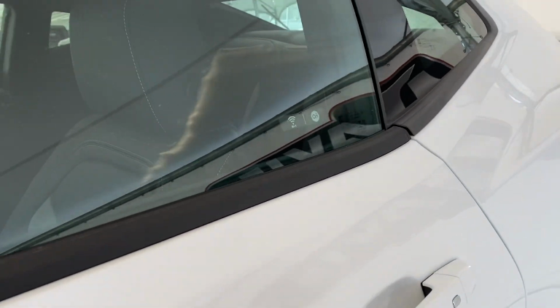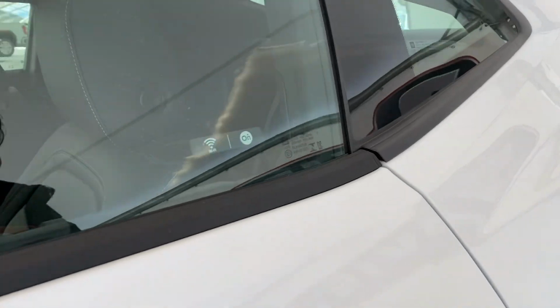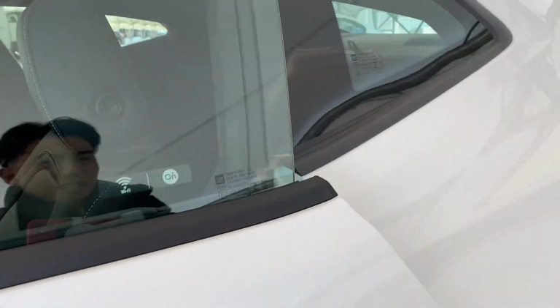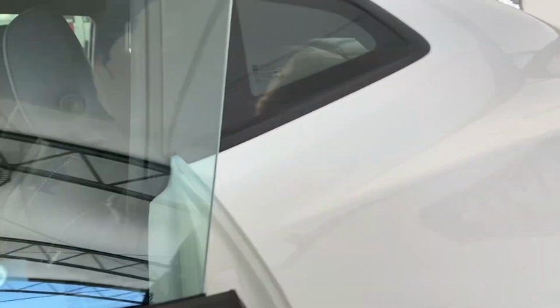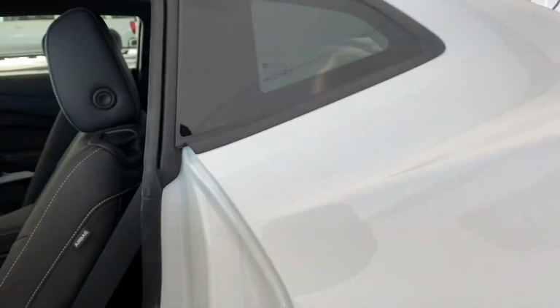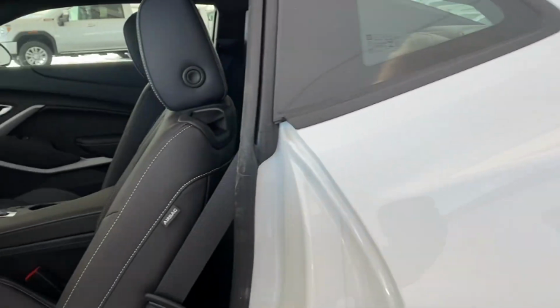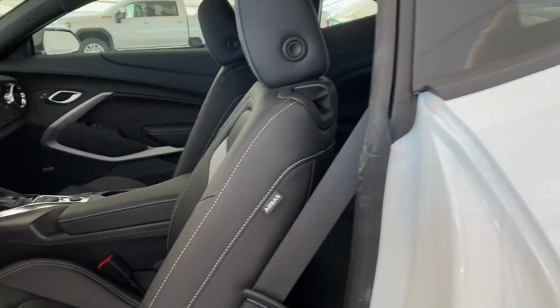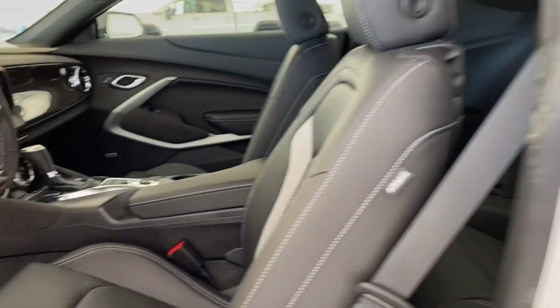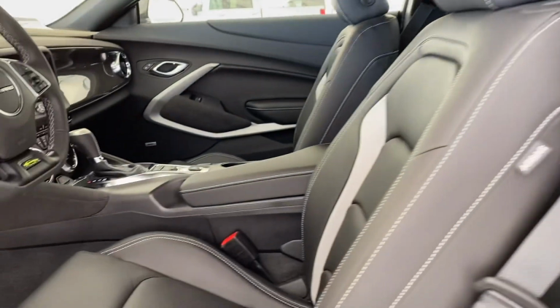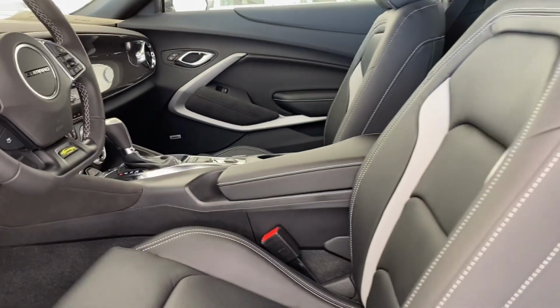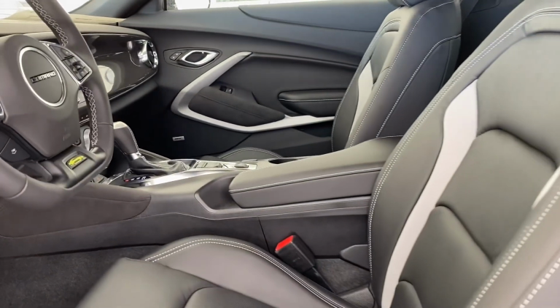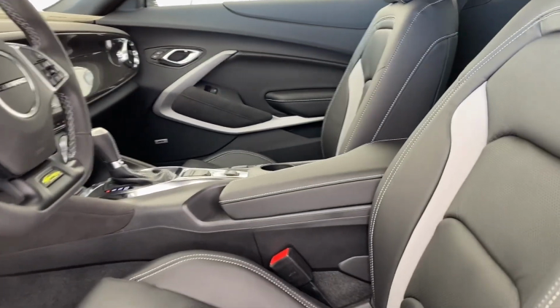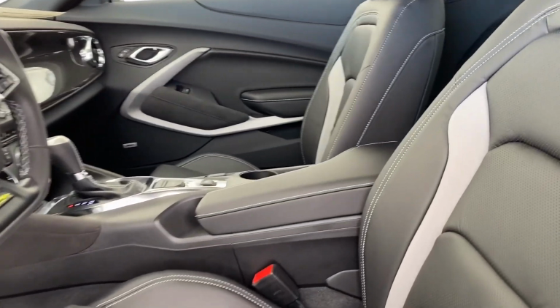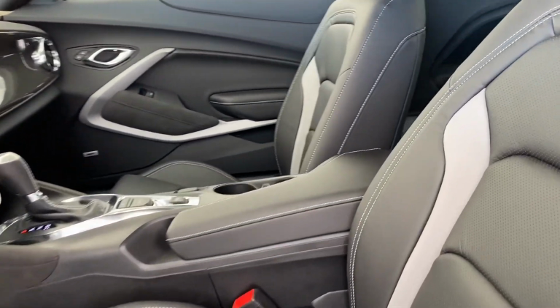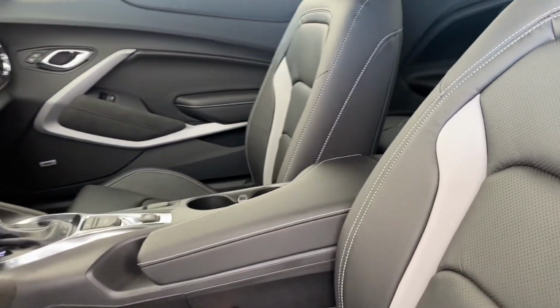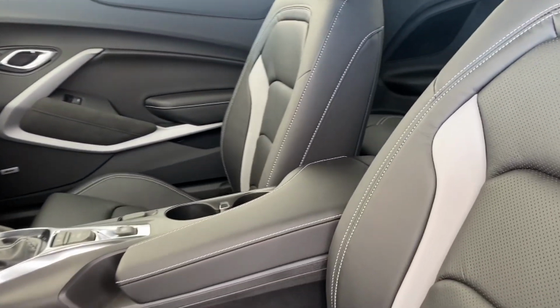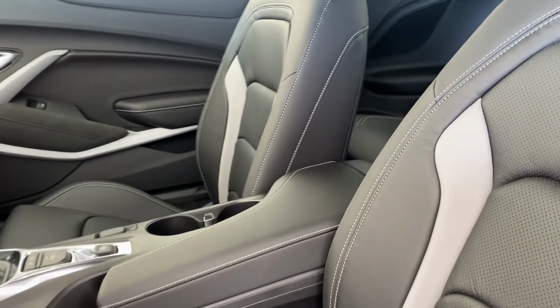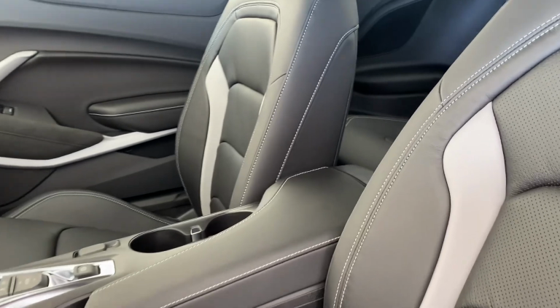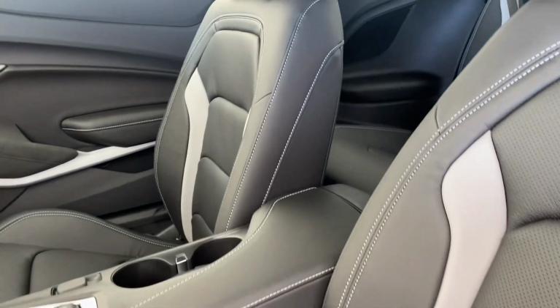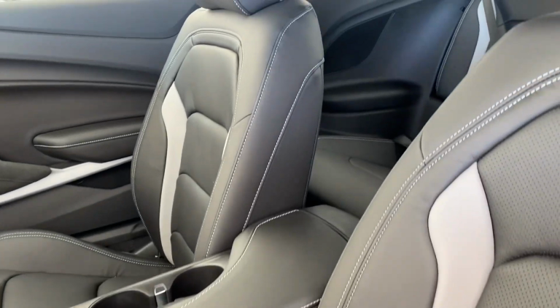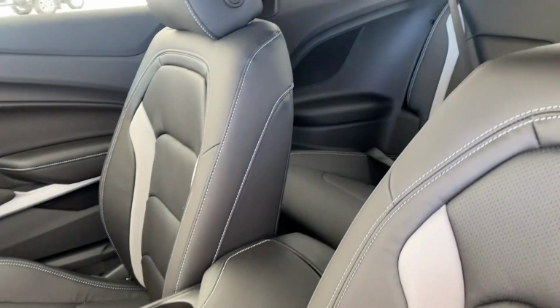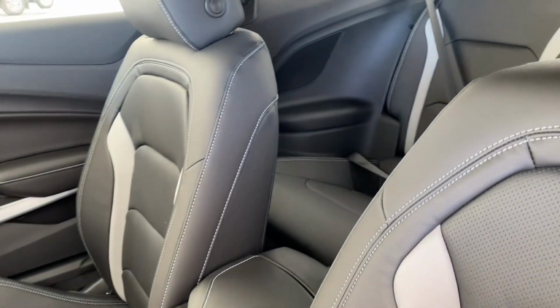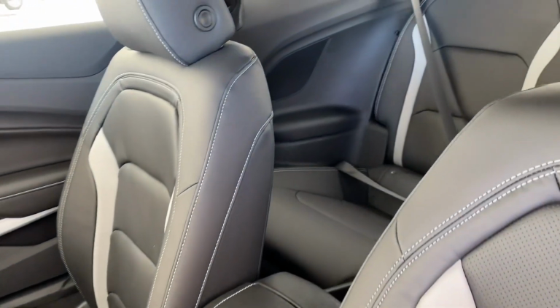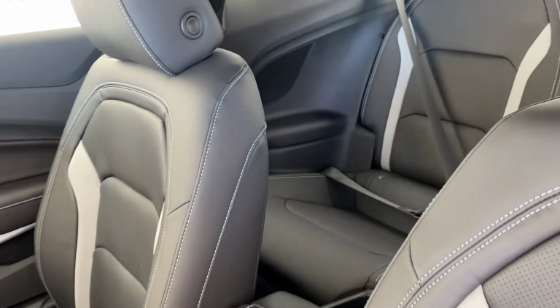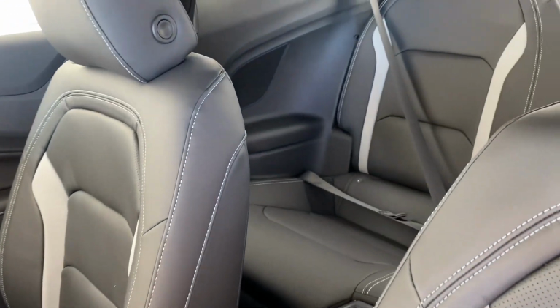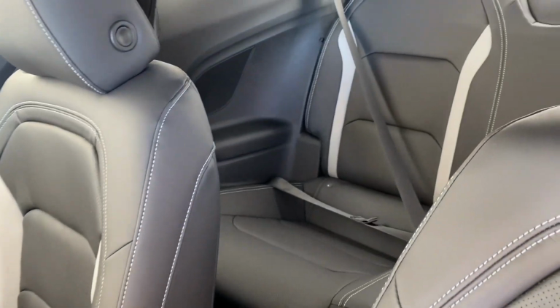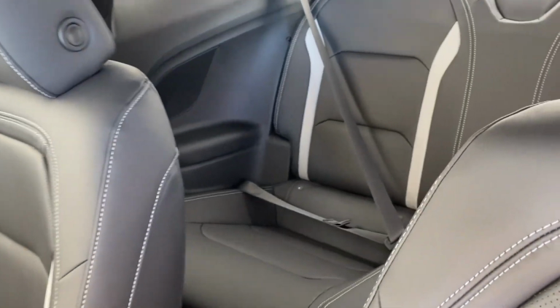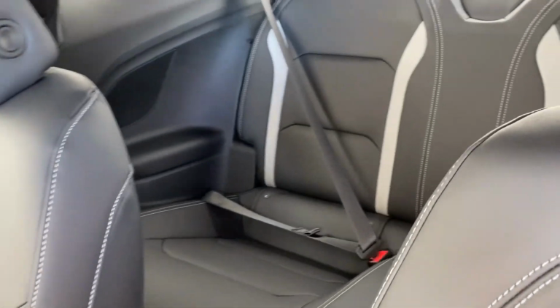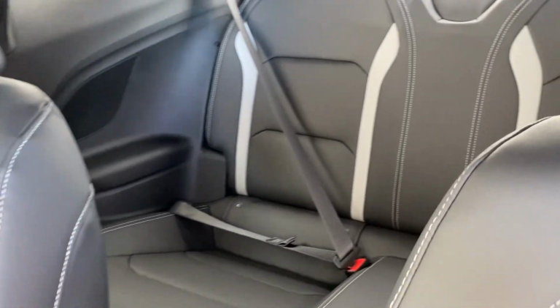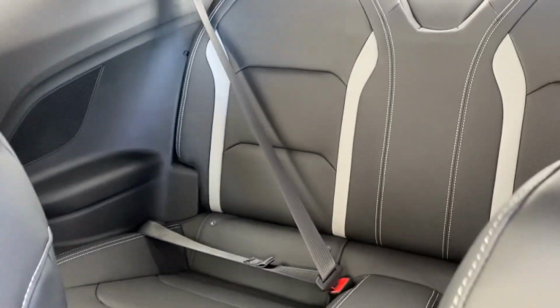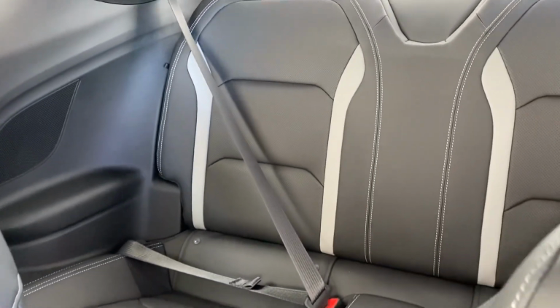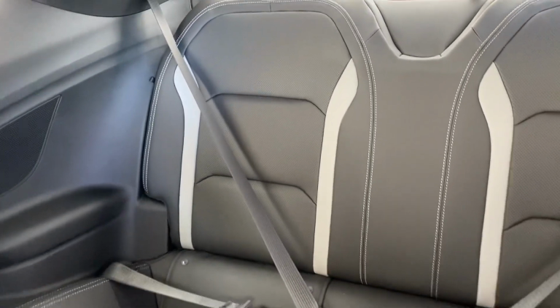Taking a quick step inside, you can see that beautiful black on black leather interior with some gray accents and gray stitching as well. Really makes it pop.